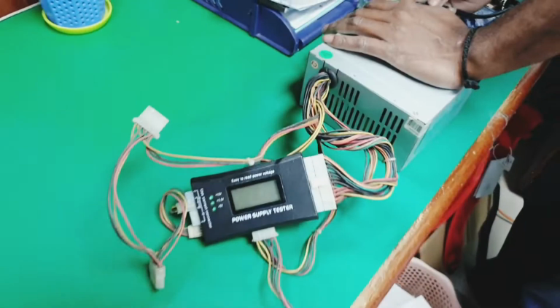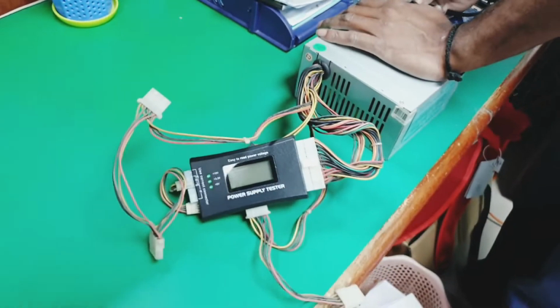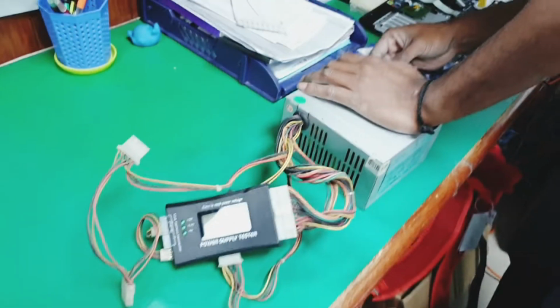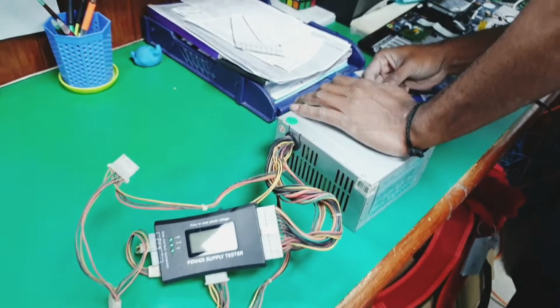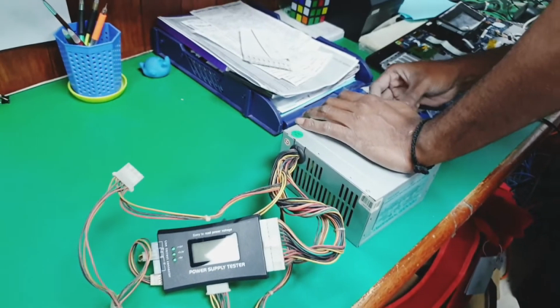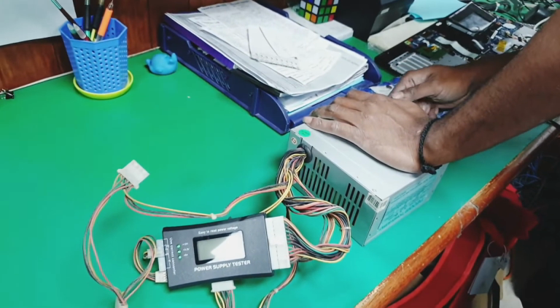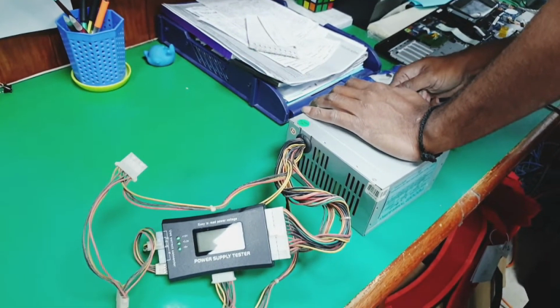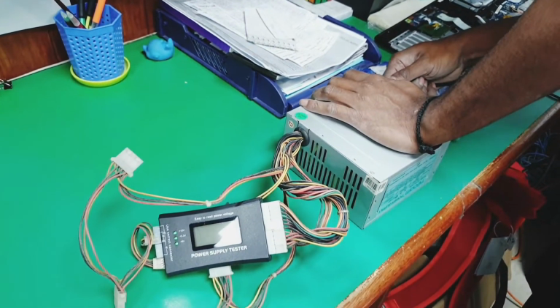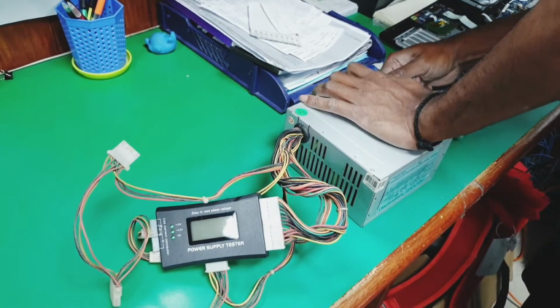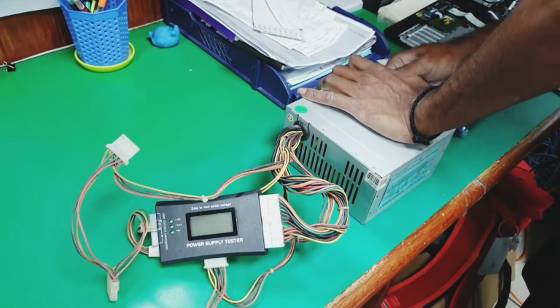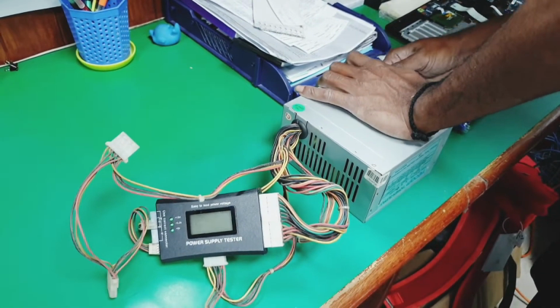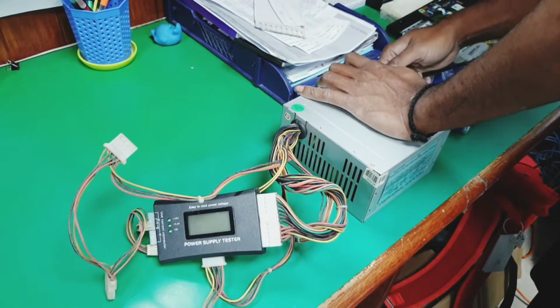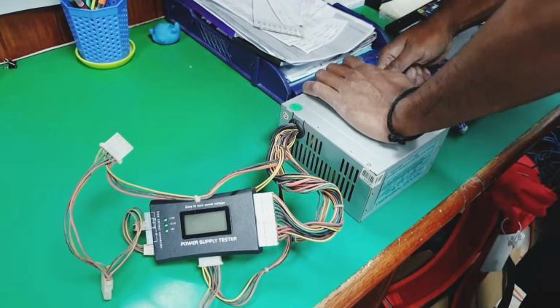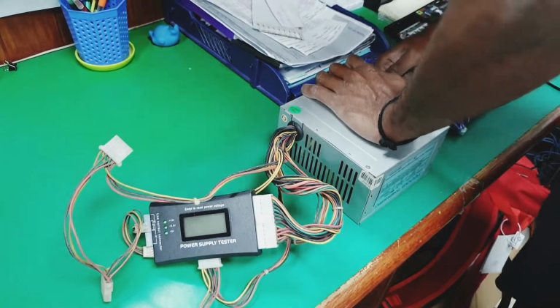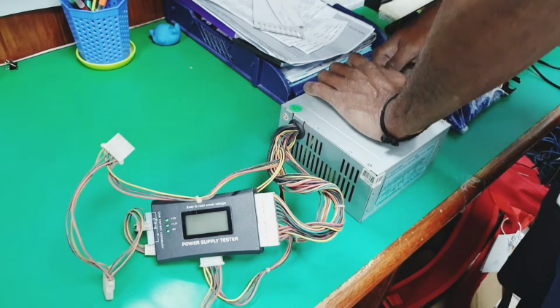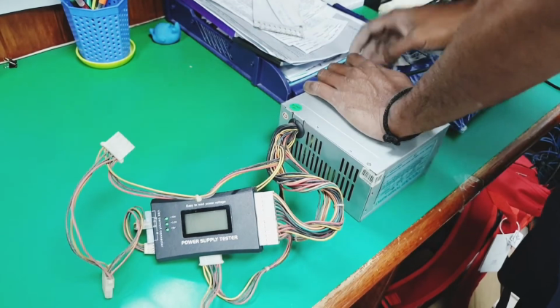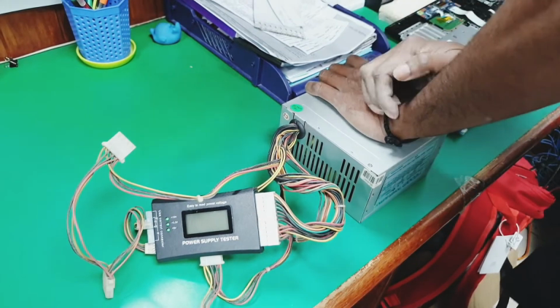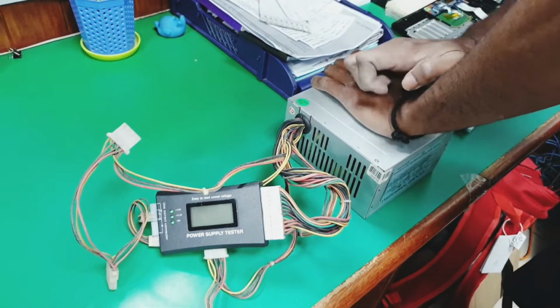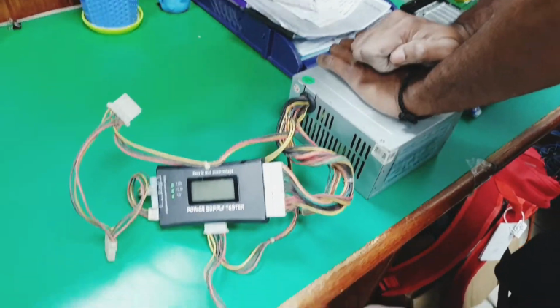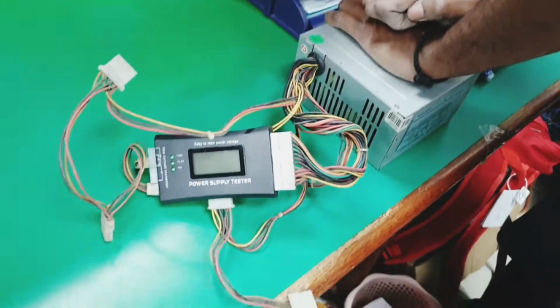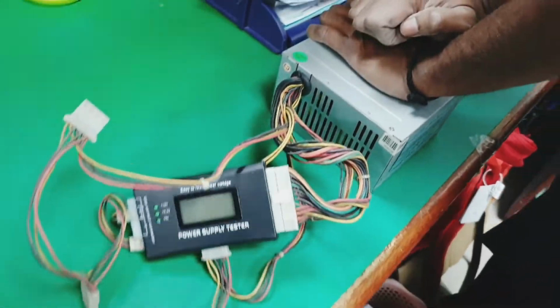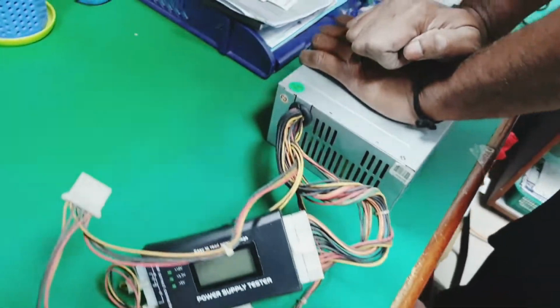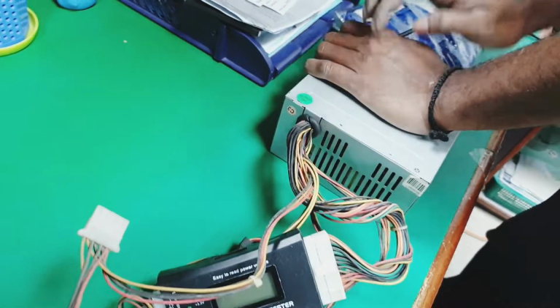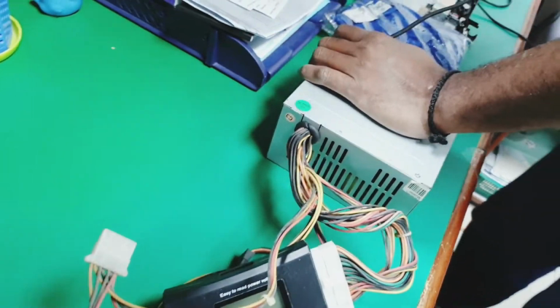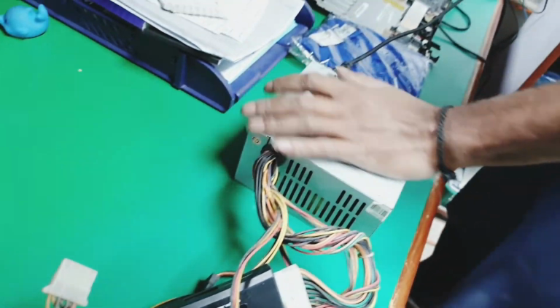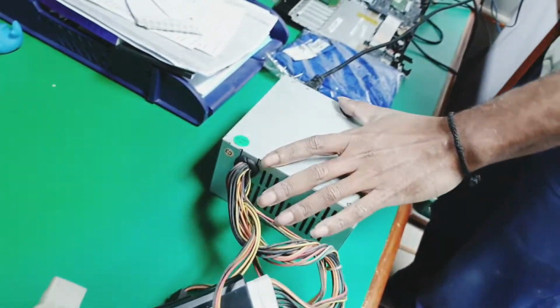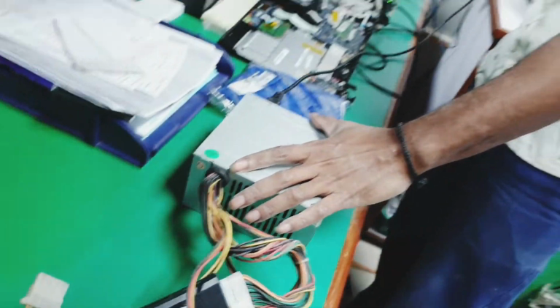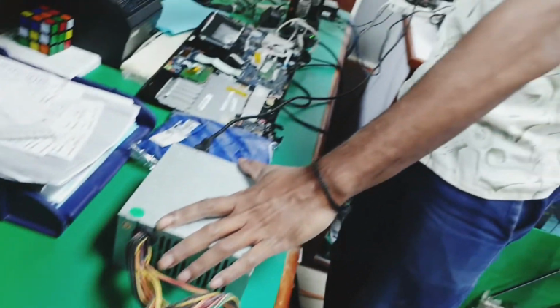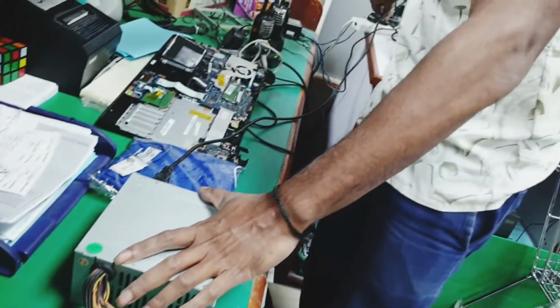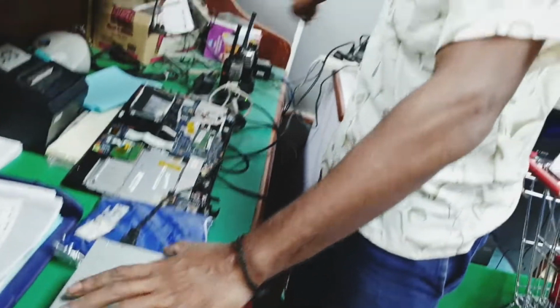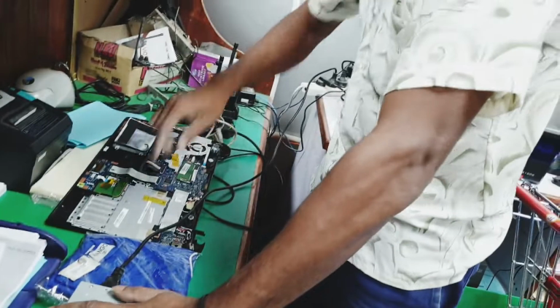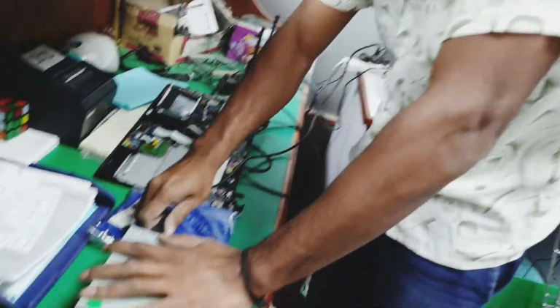Now let's connect the power supply to the outlet. The power tester did not switch on, and this means that our power supply is already dead.